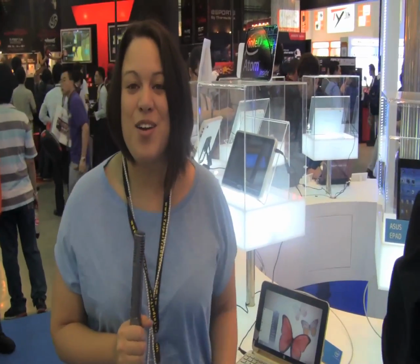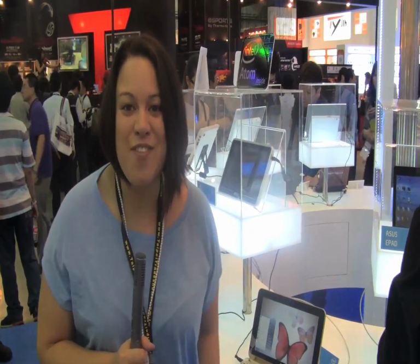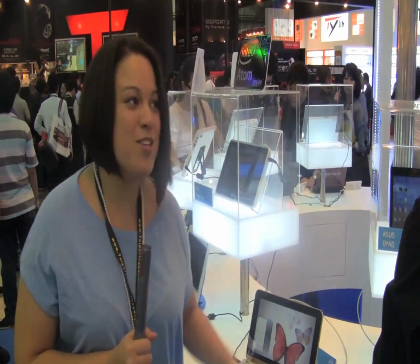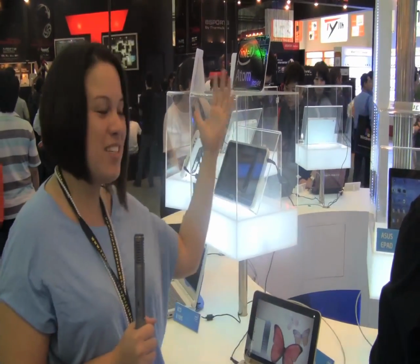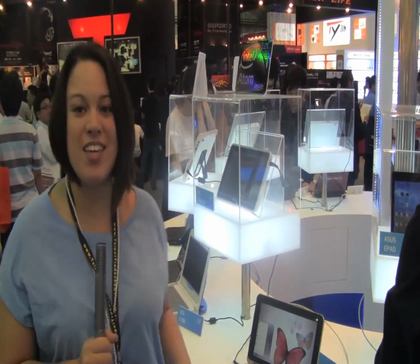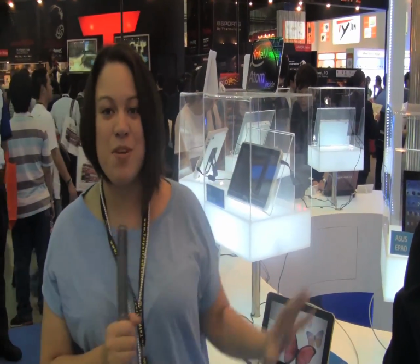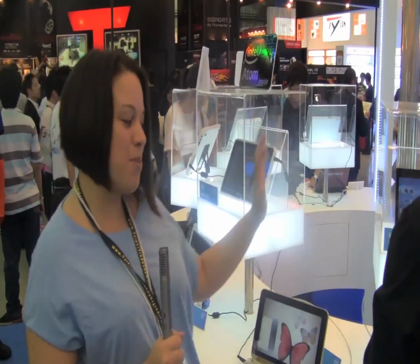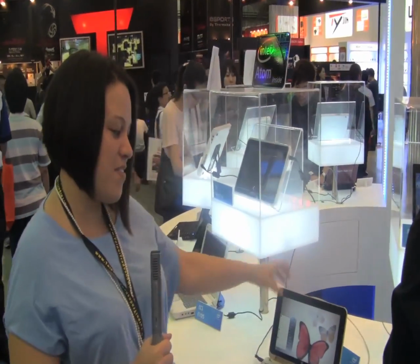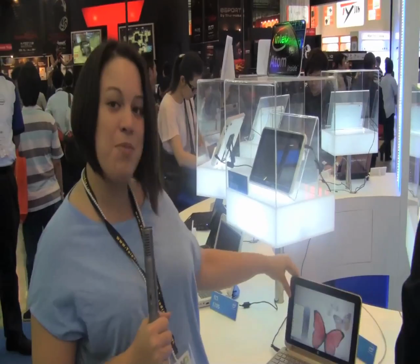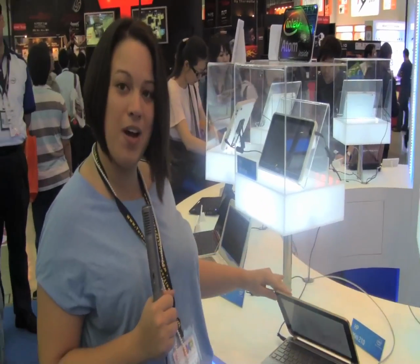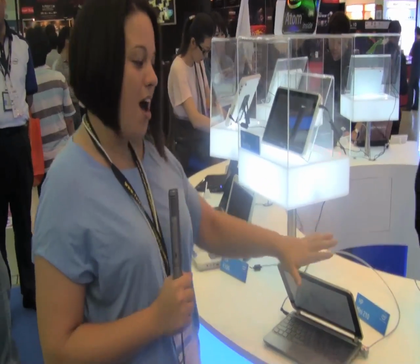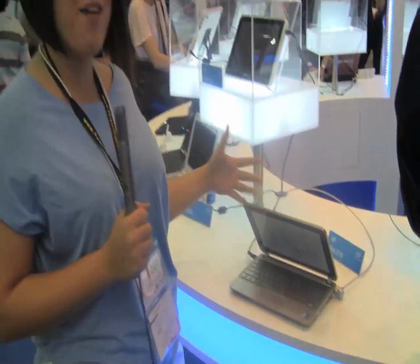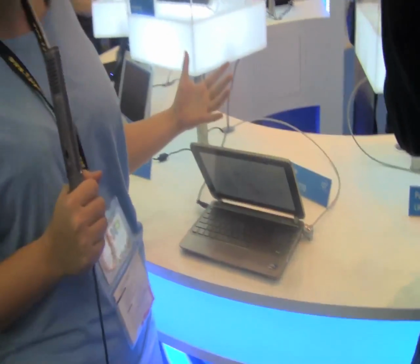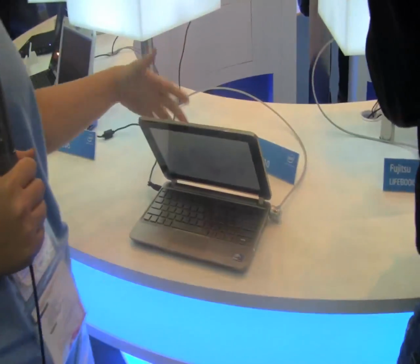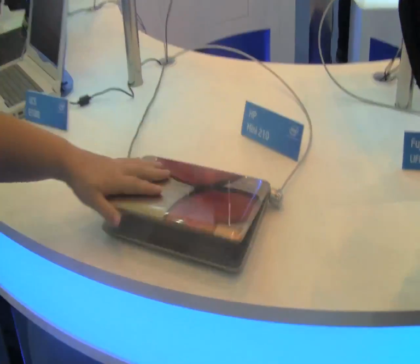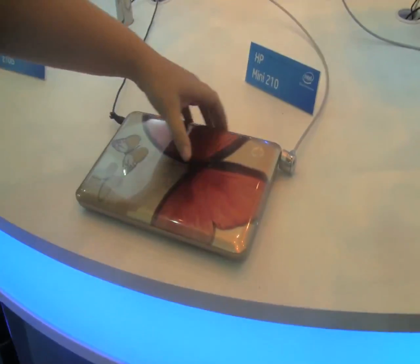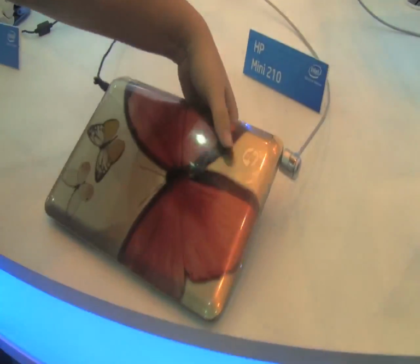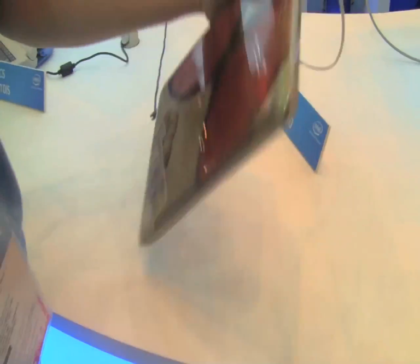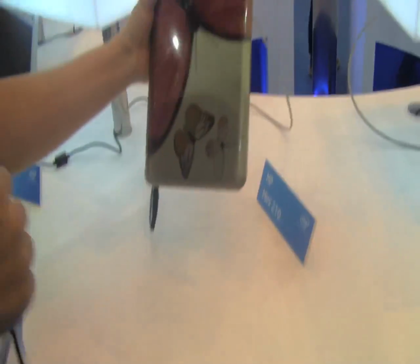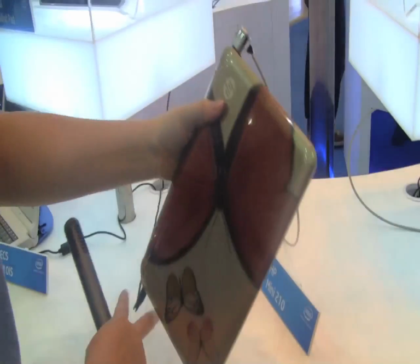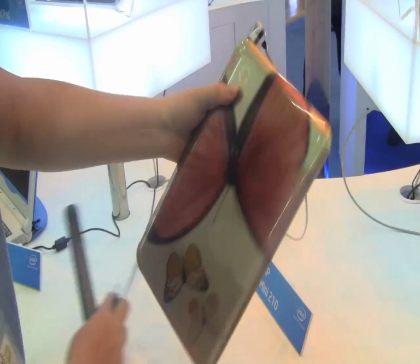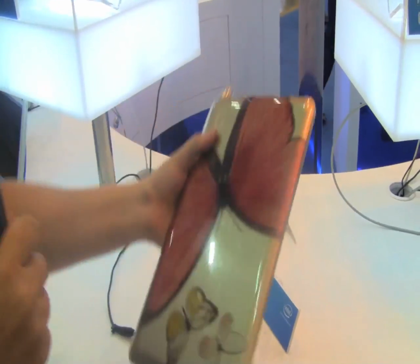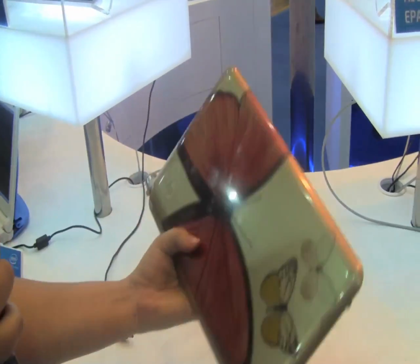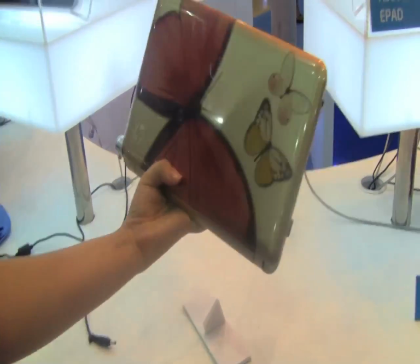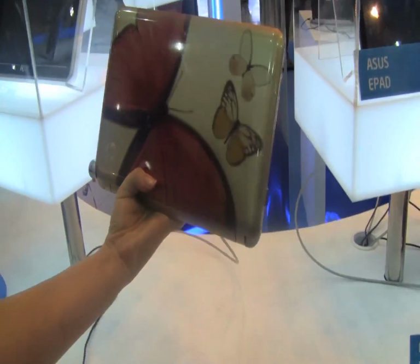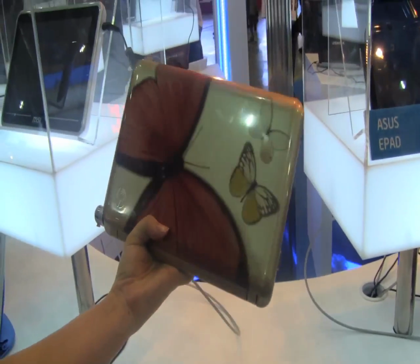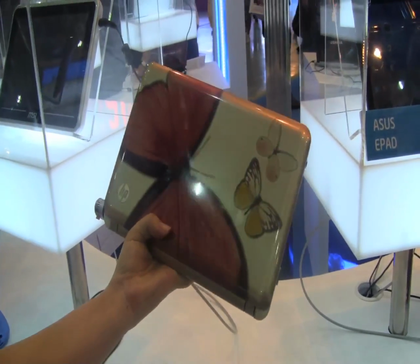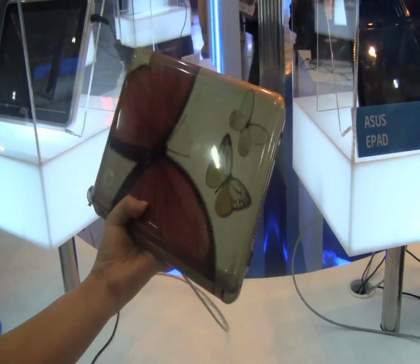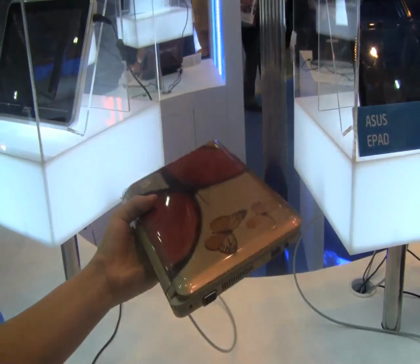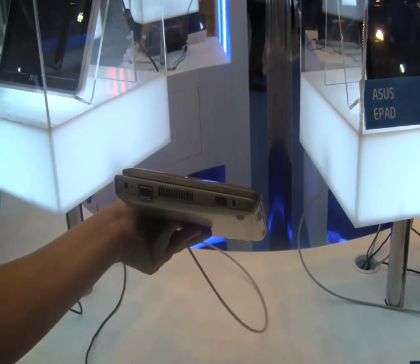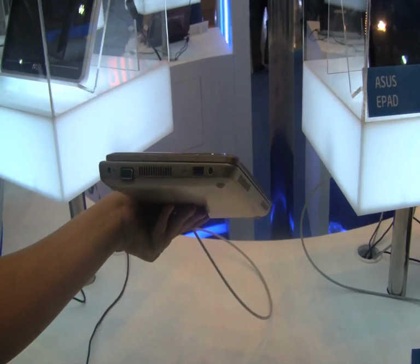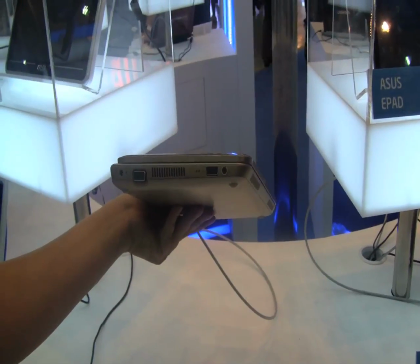Nicole Scott here for Netbook News, still down here at the Intel booth. I've come across the Vivian Tam — the new one. I always like to check out chick netbooks because, well, I'm a girl. It does have a very, very nice aesthetic design.